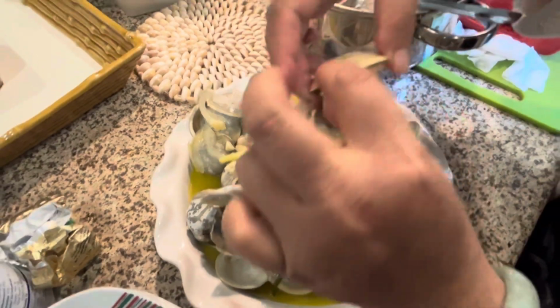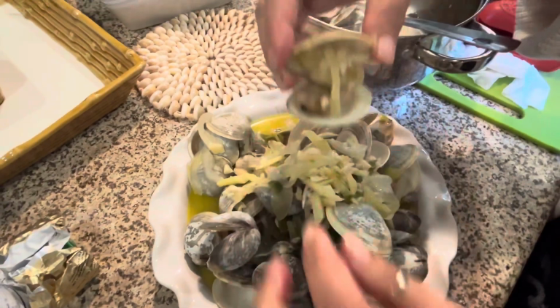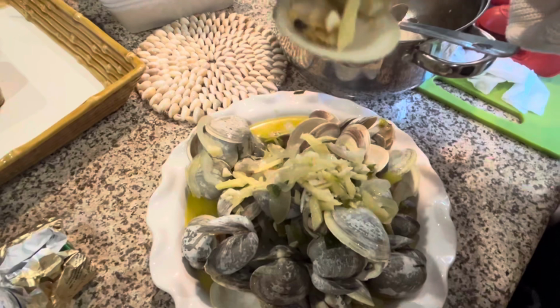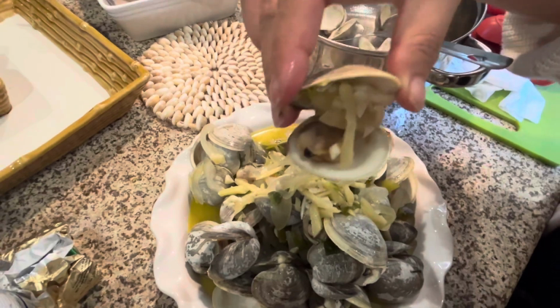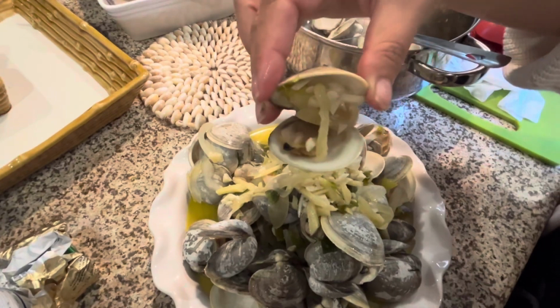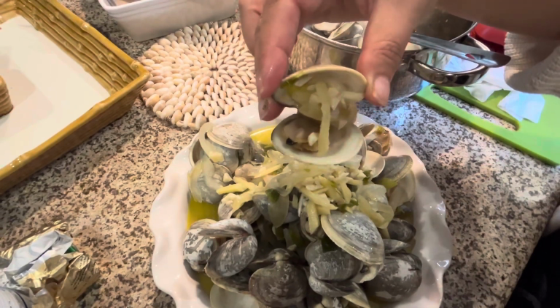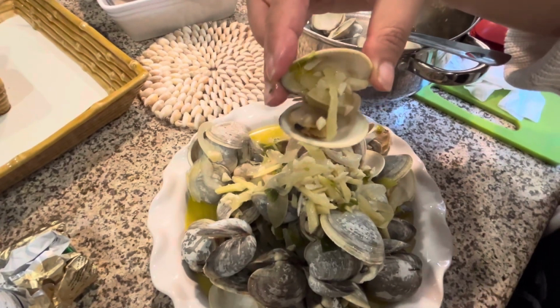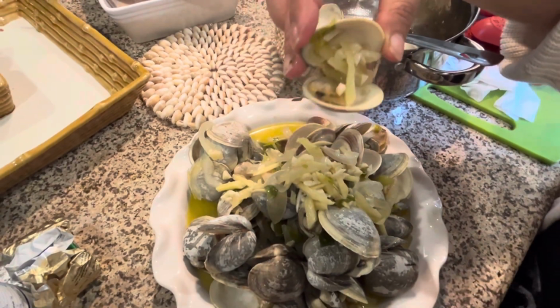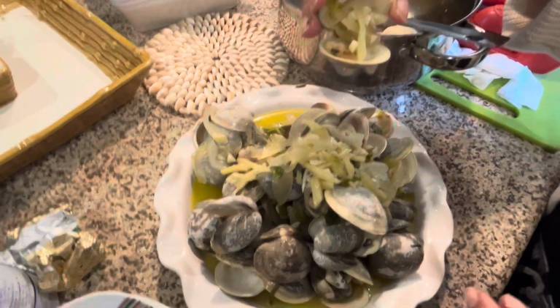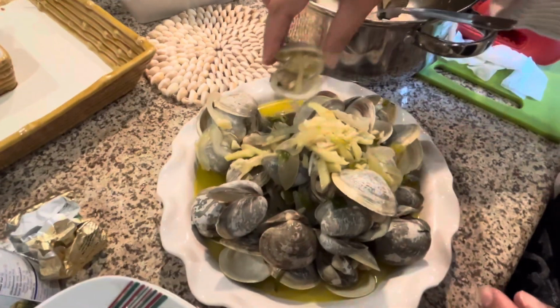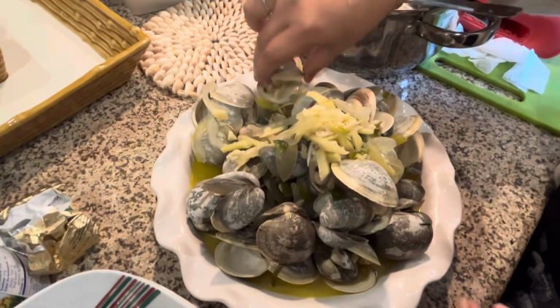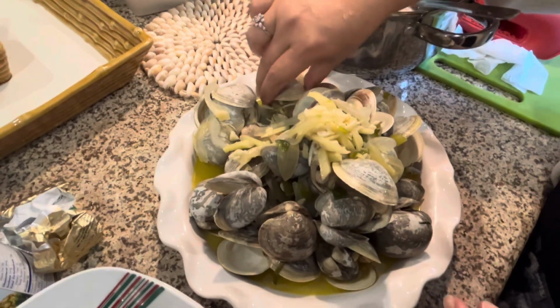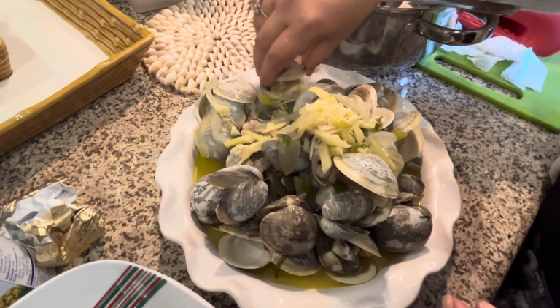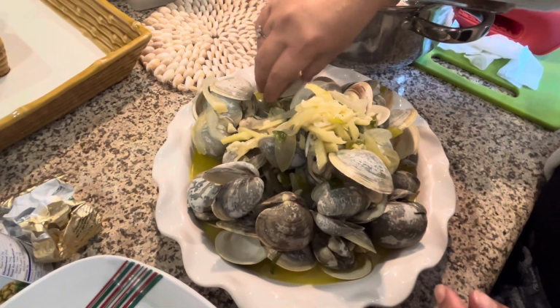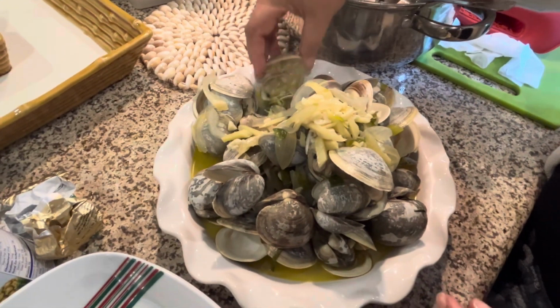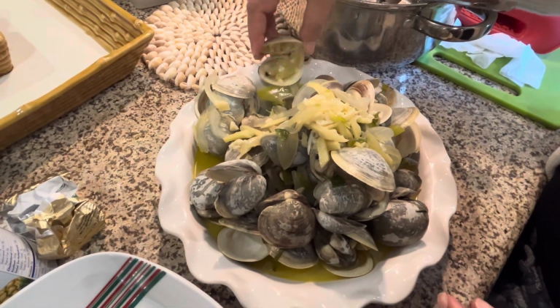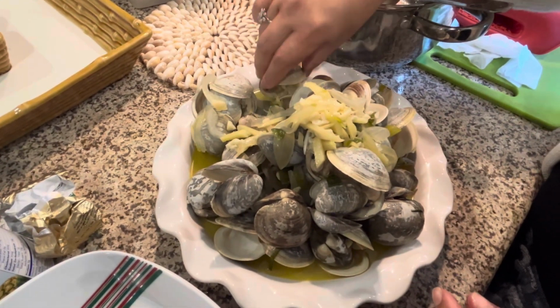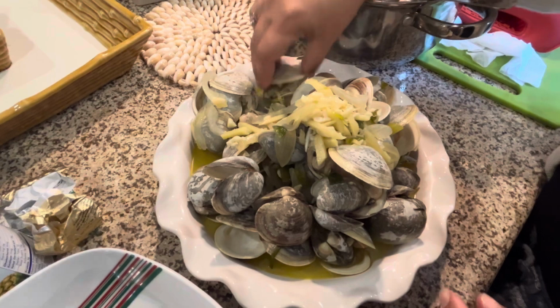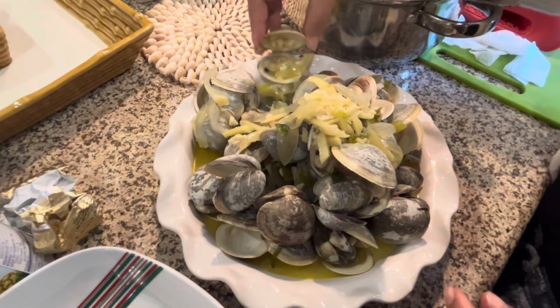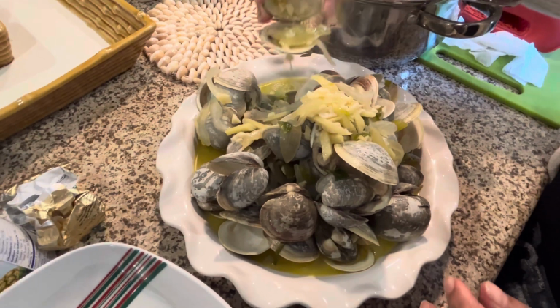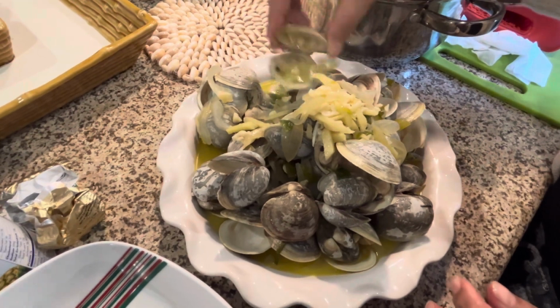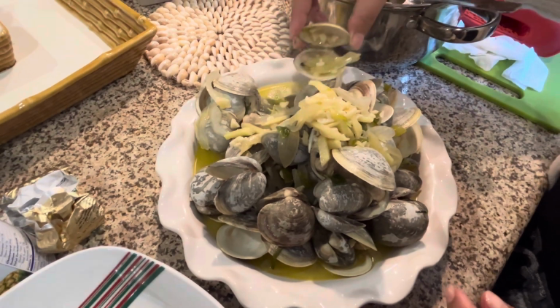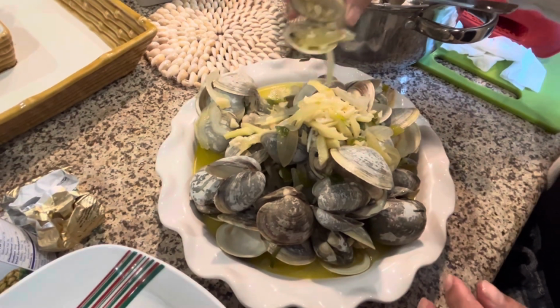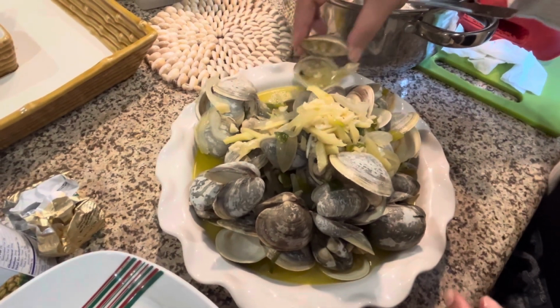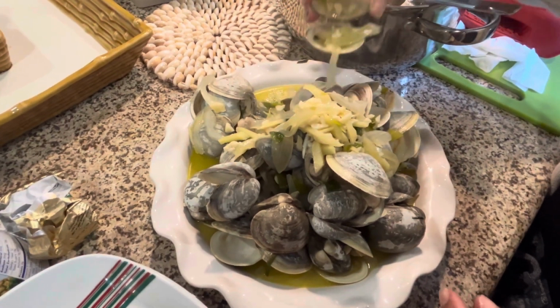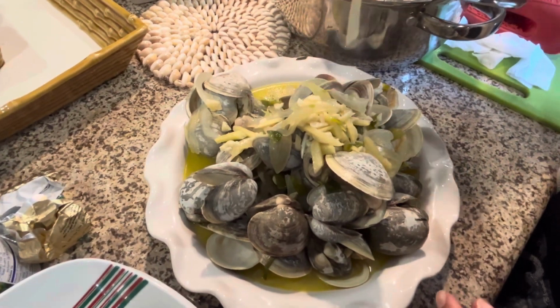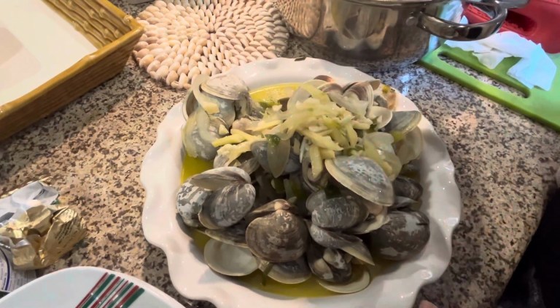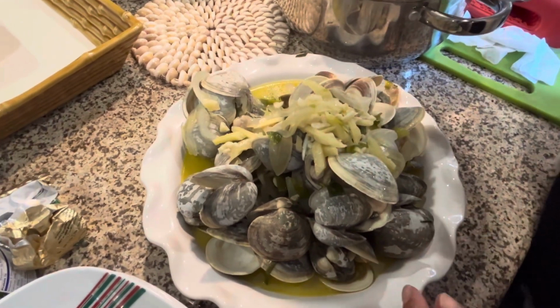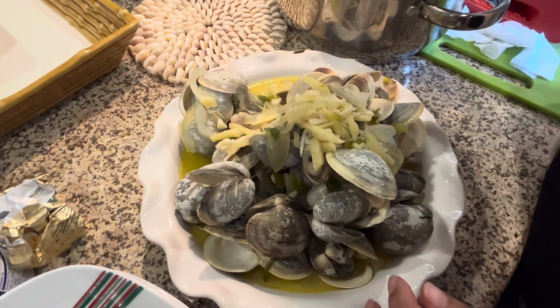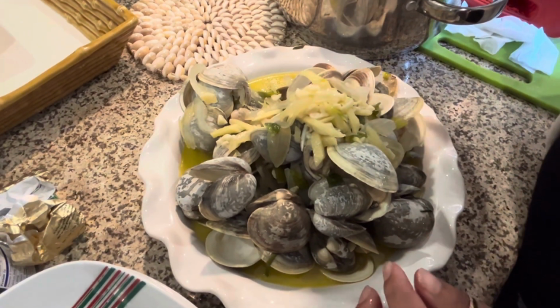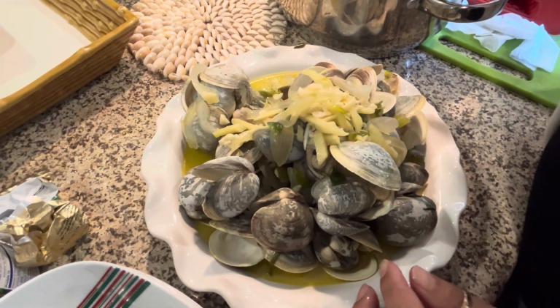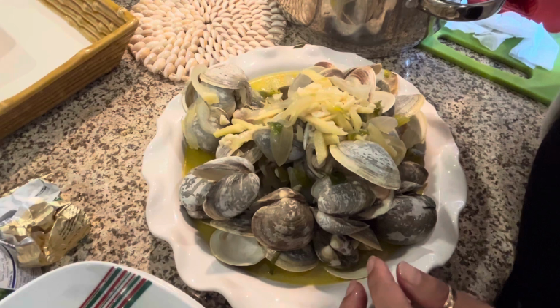So — ginger, garlic, onion, yellow onion, green onion, that's it. Celery and white wine and butter.